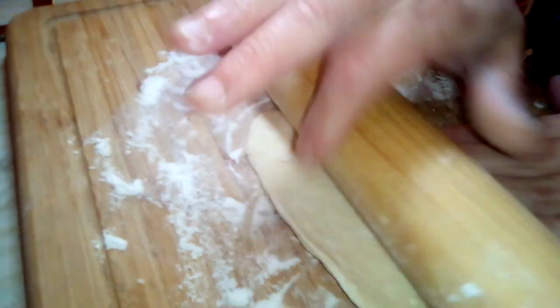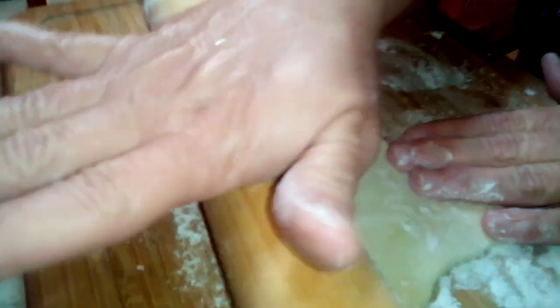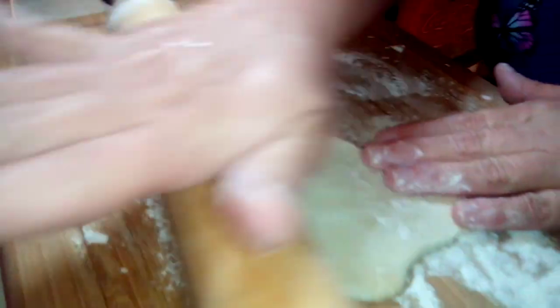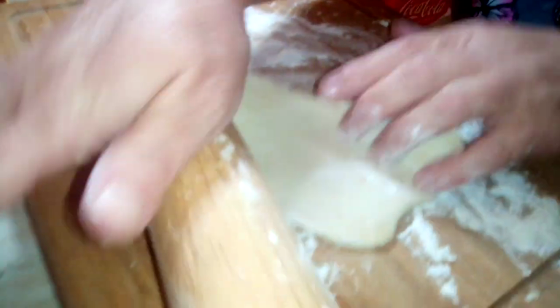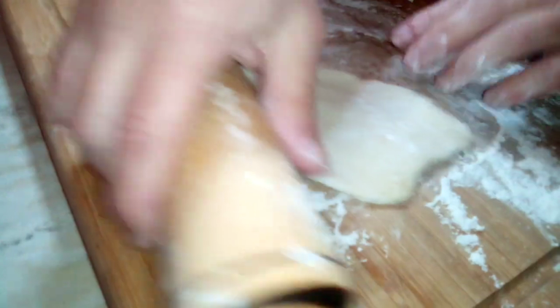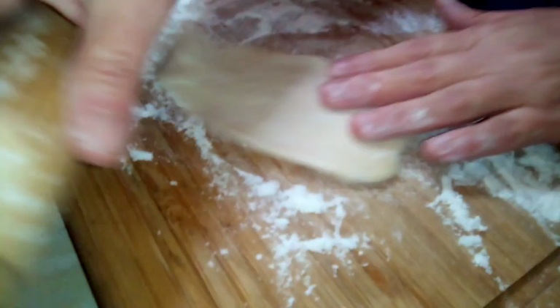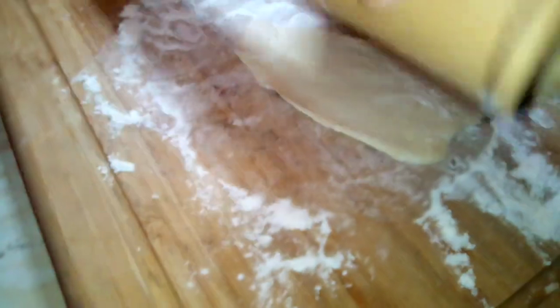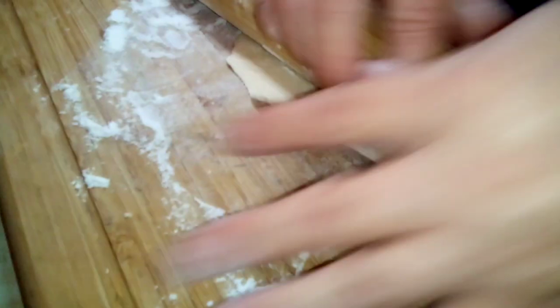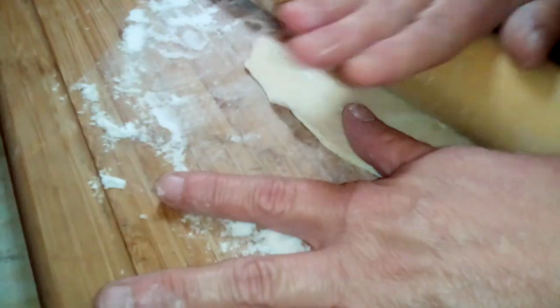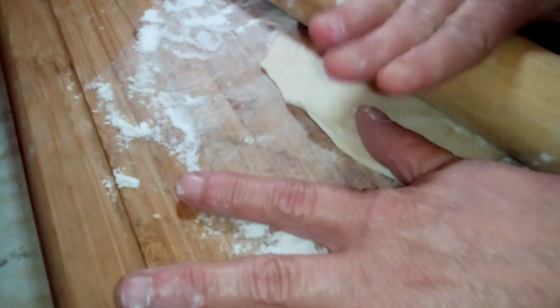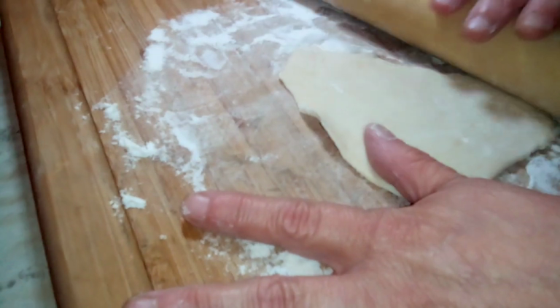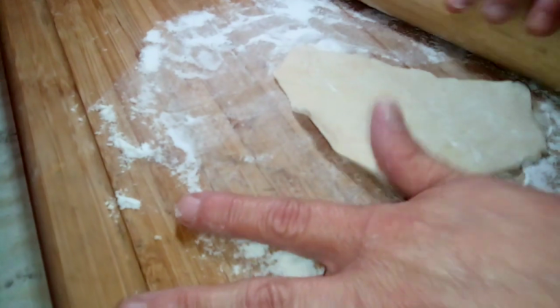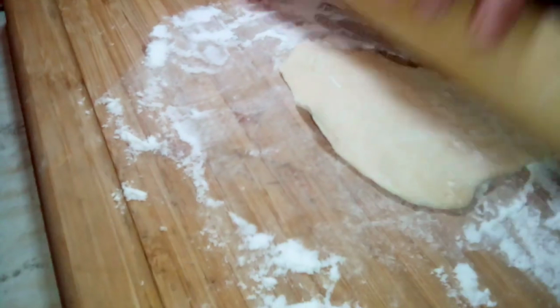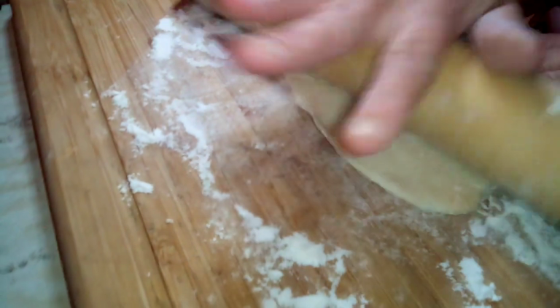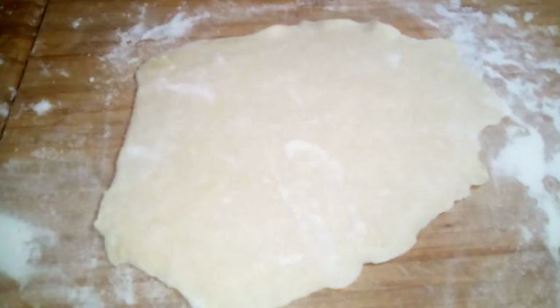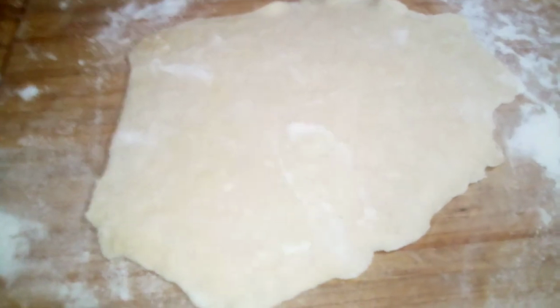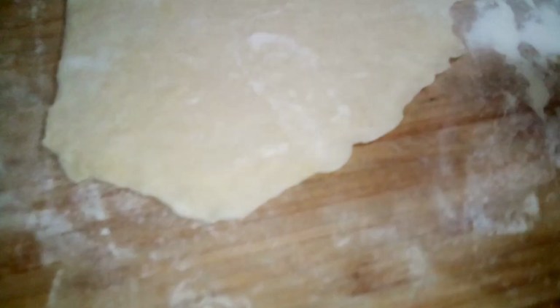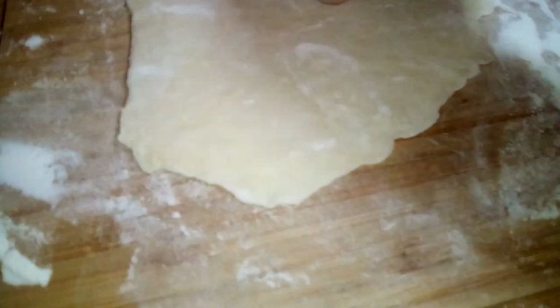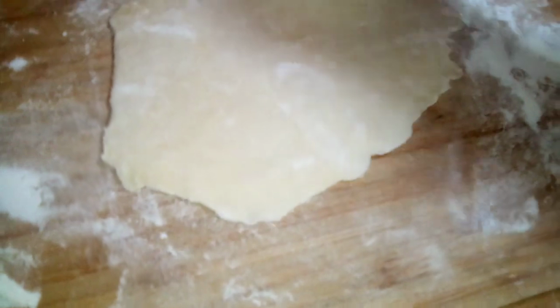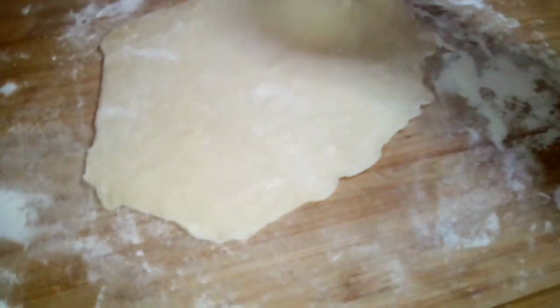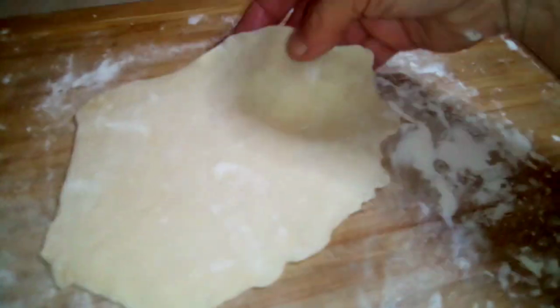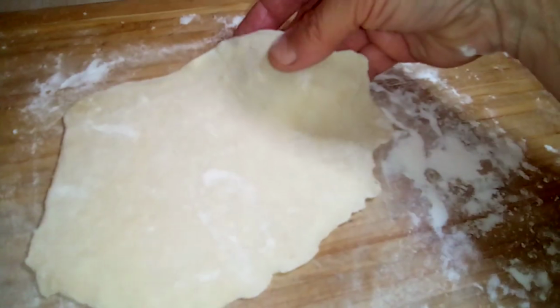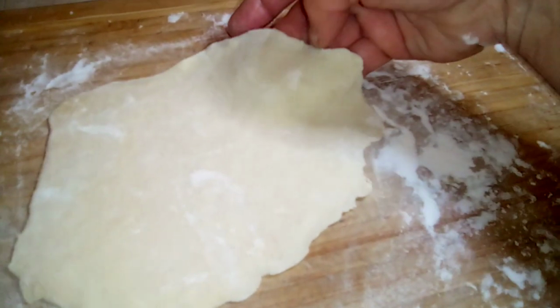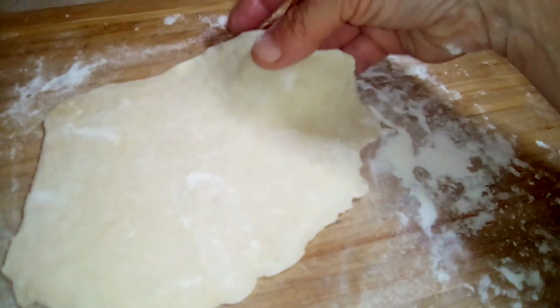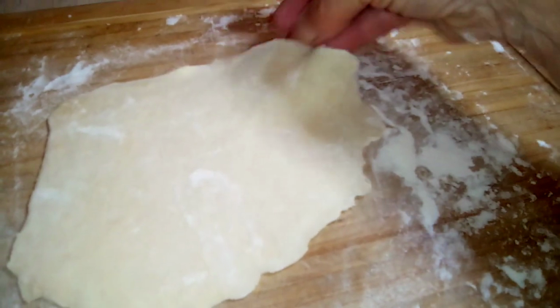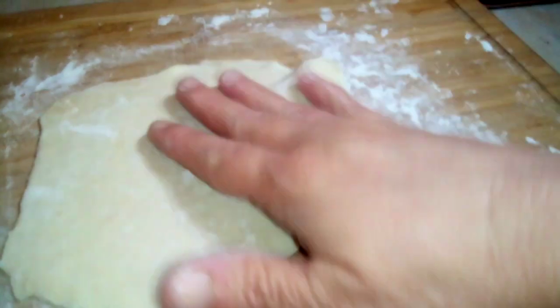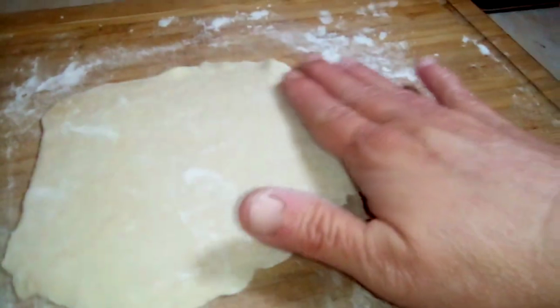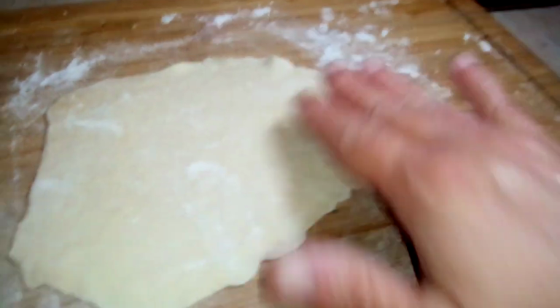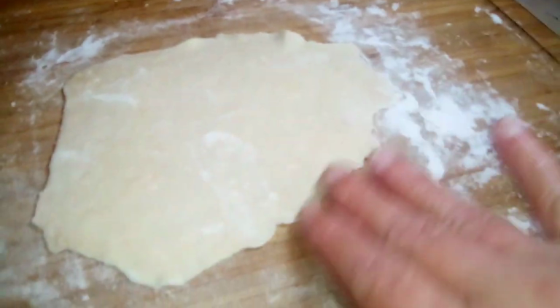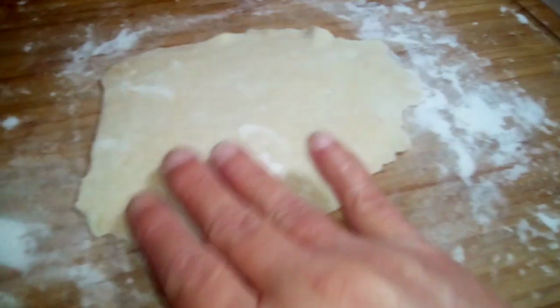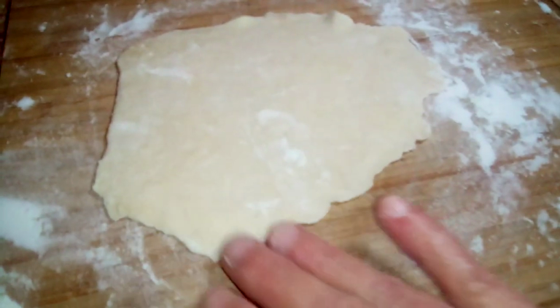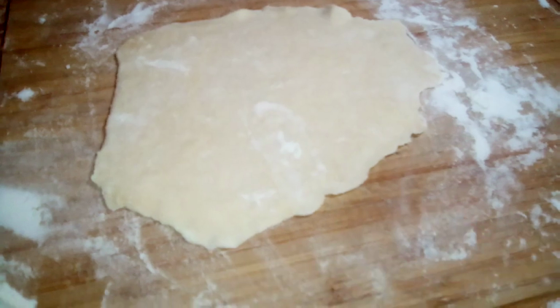It's going to be thin and crispy — make sure you roll it out real thin, like paper thin. That's why they call it an elephant ear; it looks just like an elephant's ear.